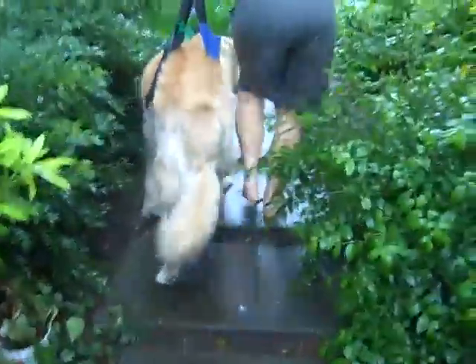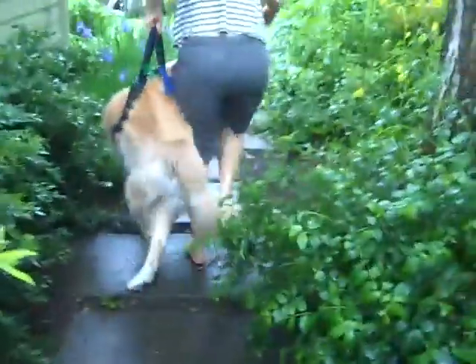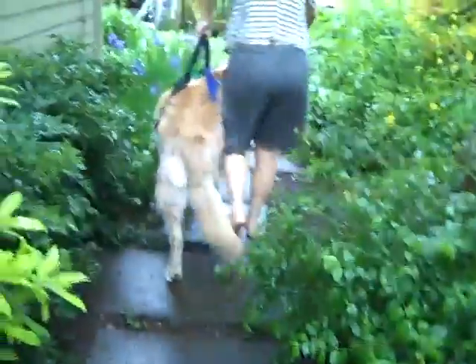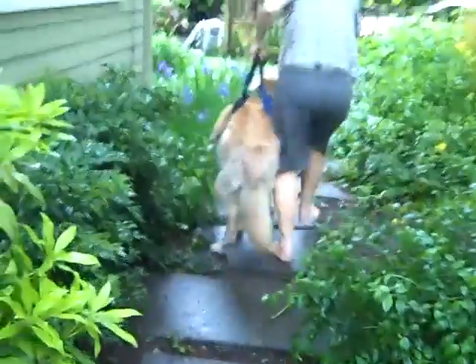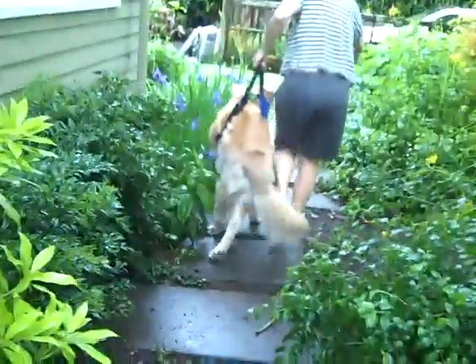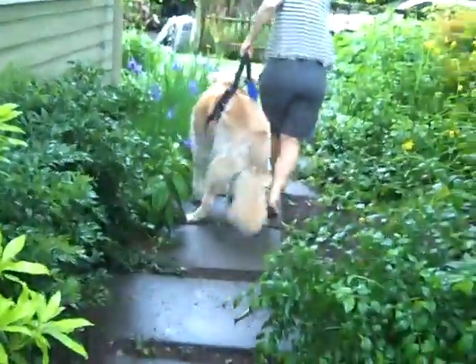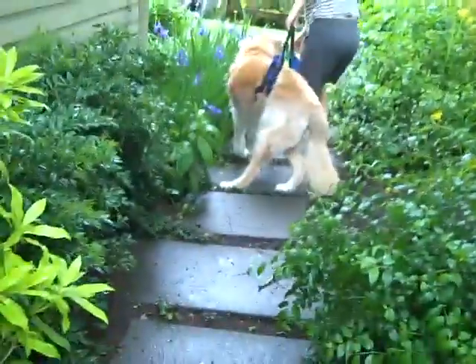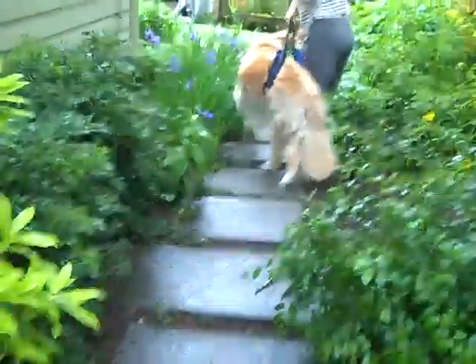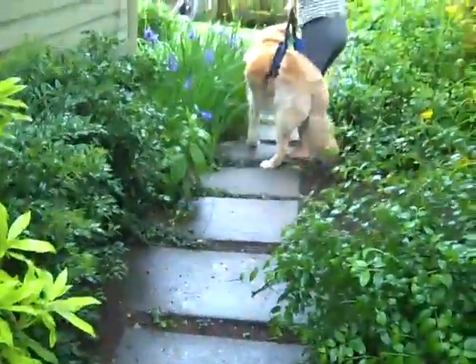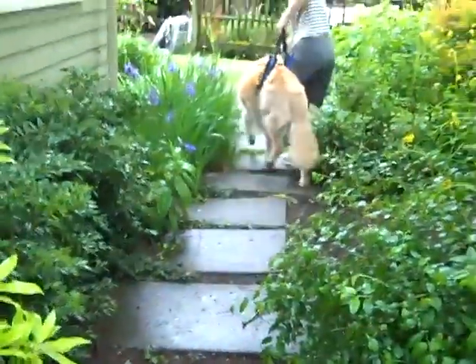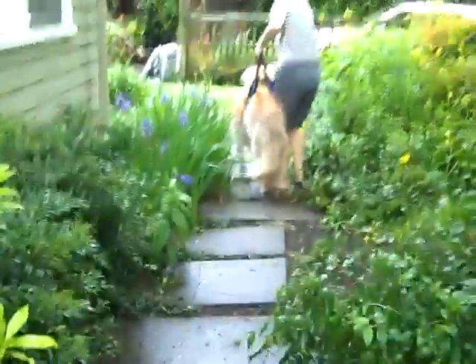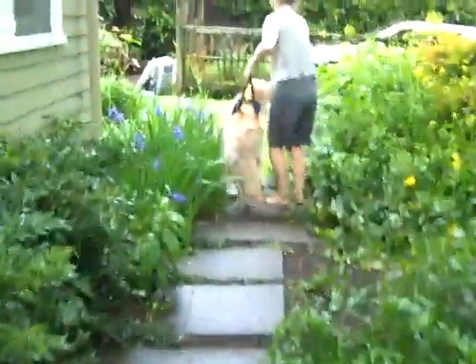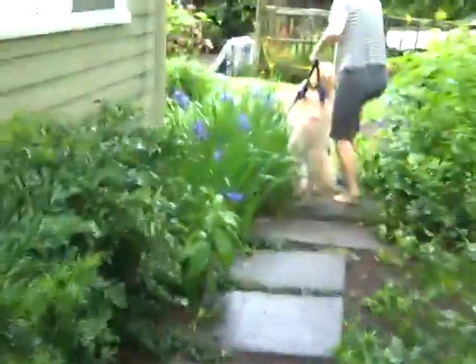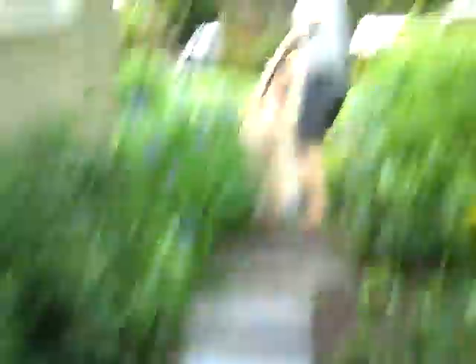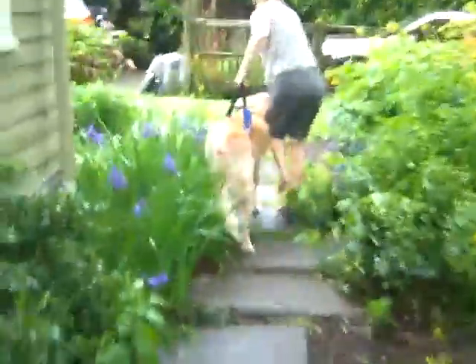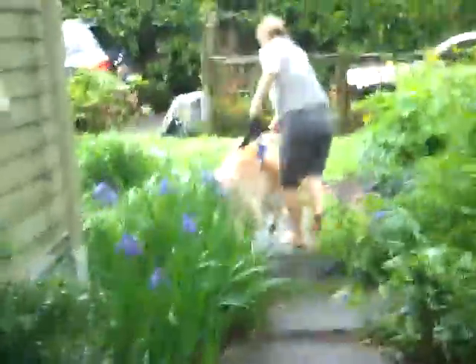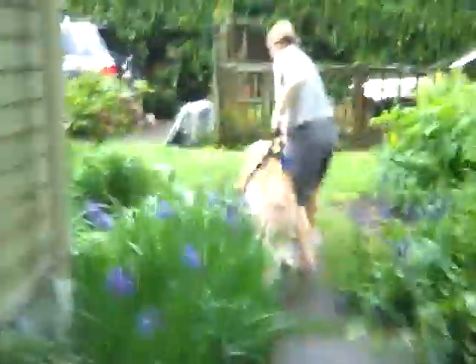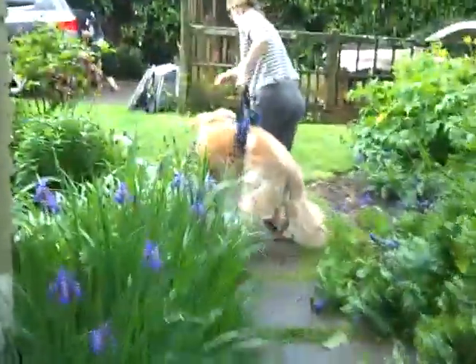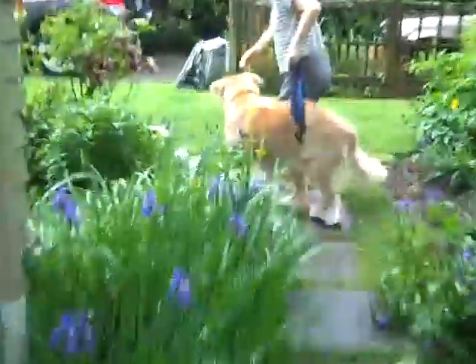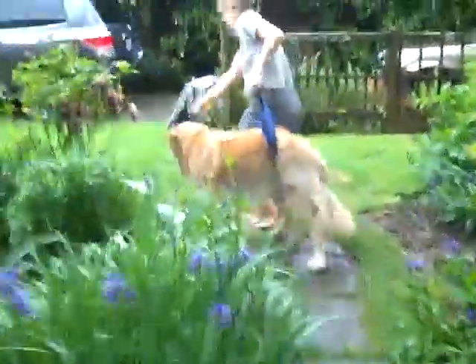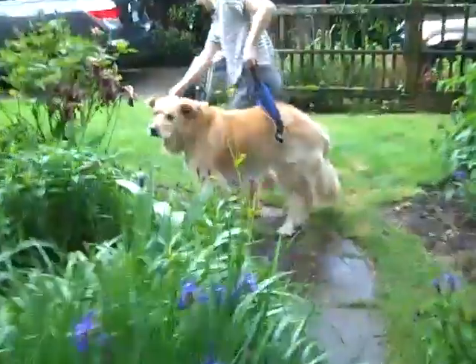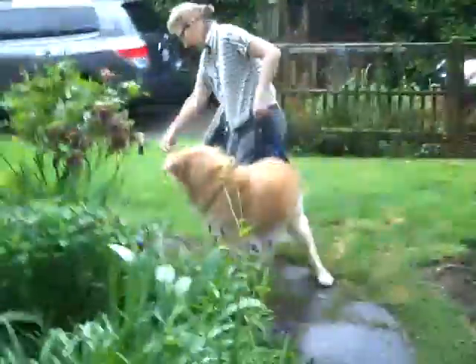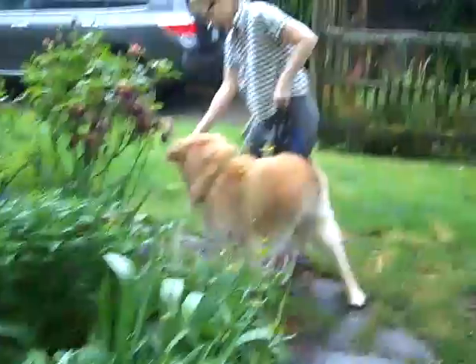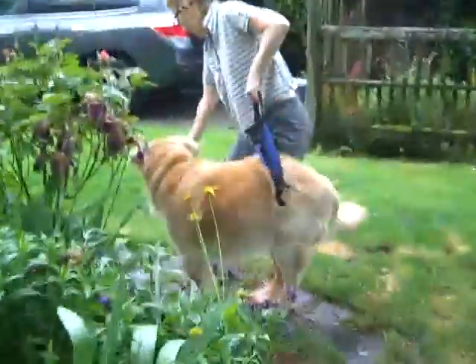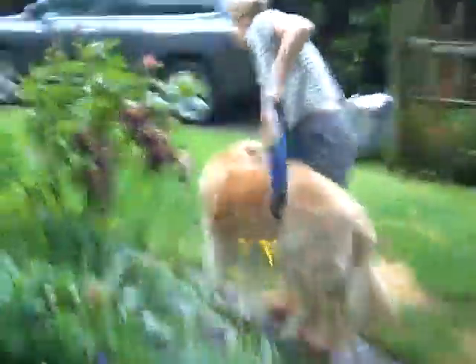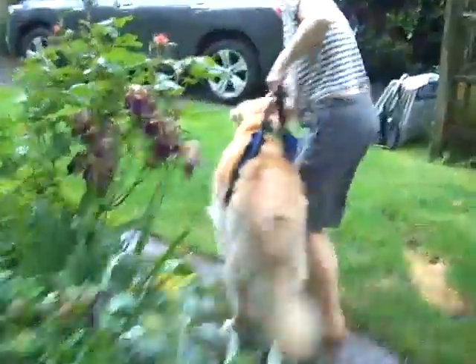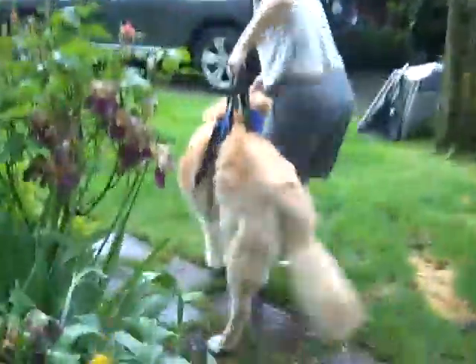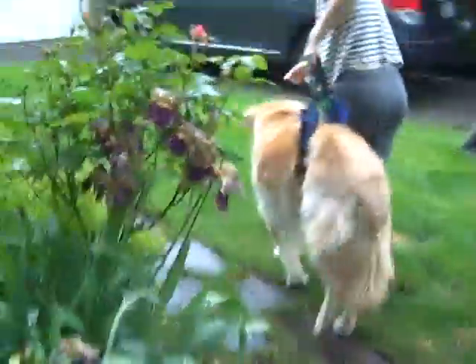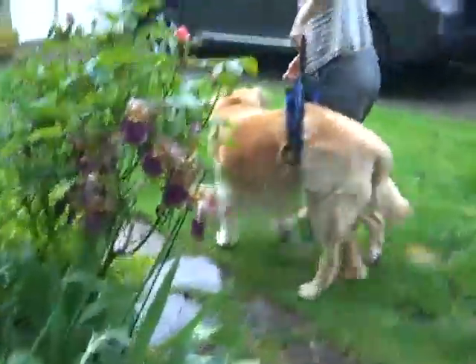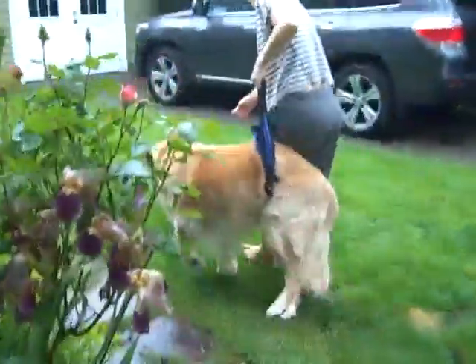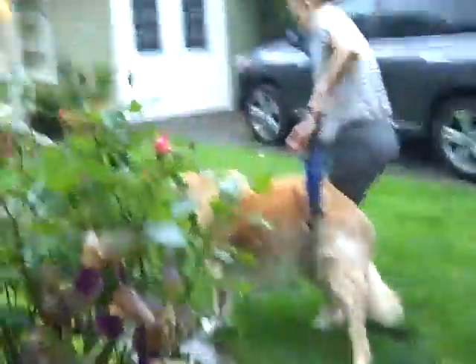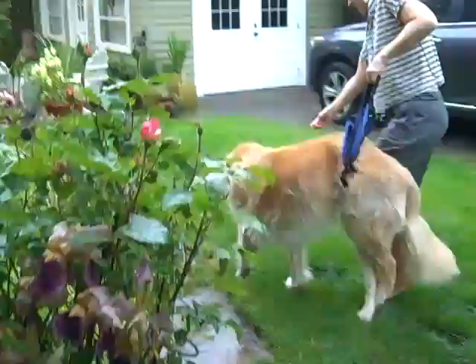Out. There he goes. Down the path — there we go. And get him into the yard. You kind of have to drag him onto the grass a little bit, but the treats make a big difference.